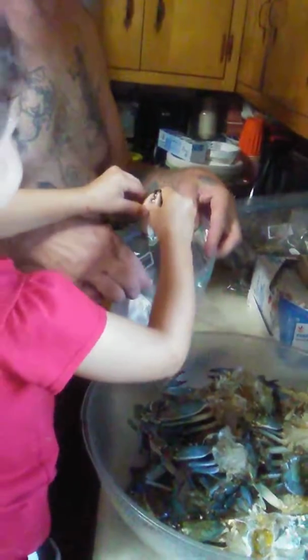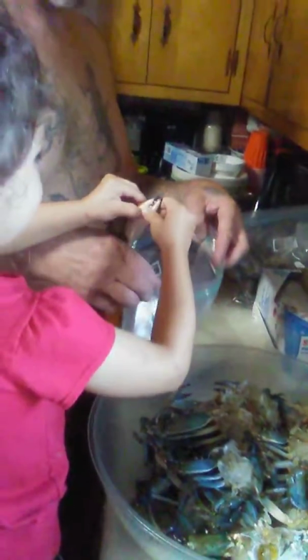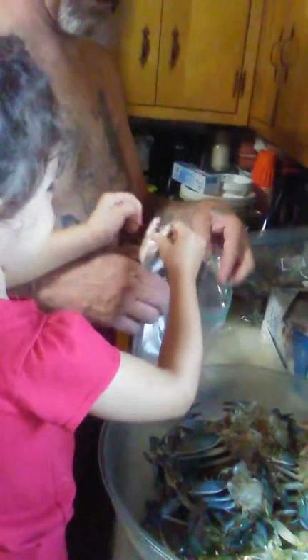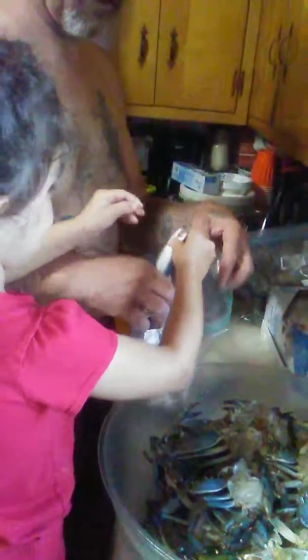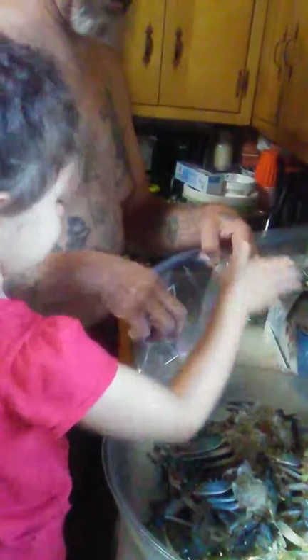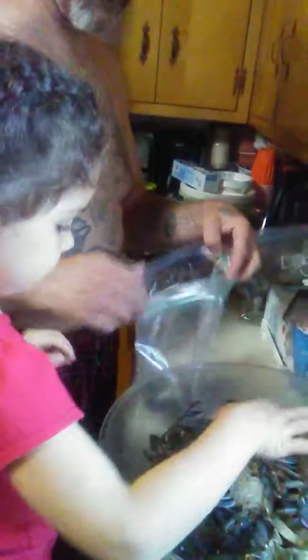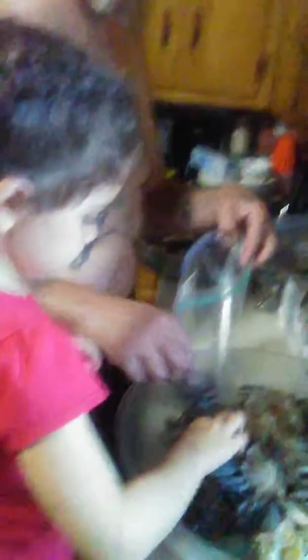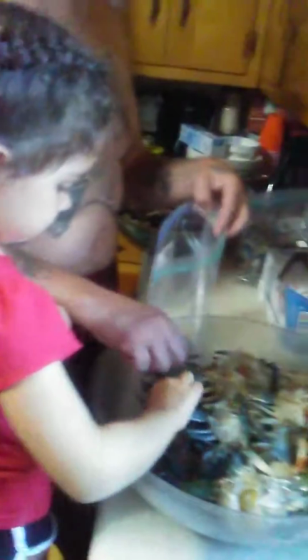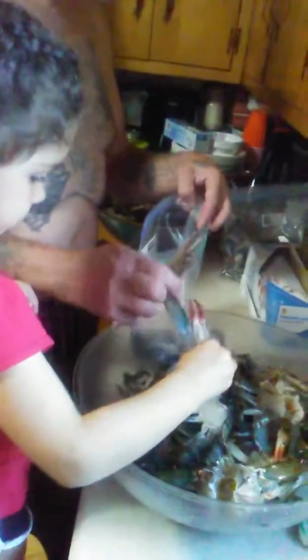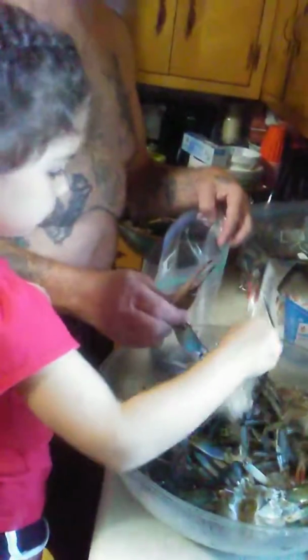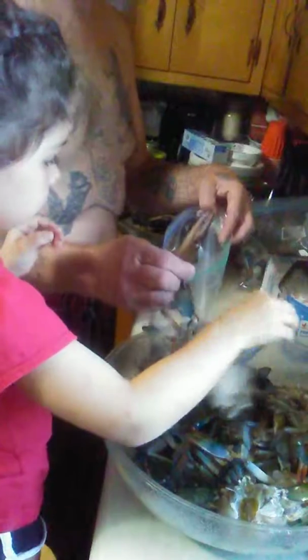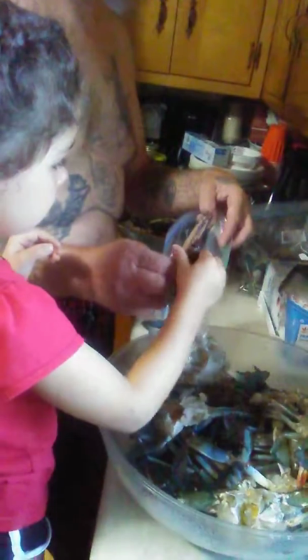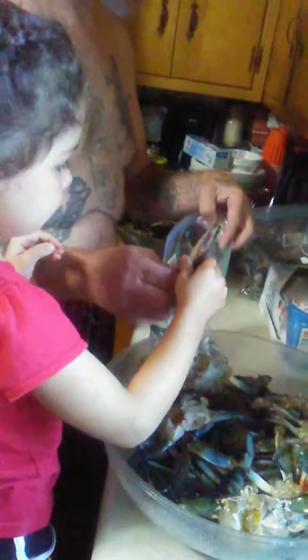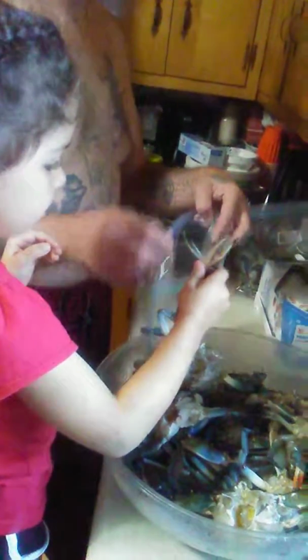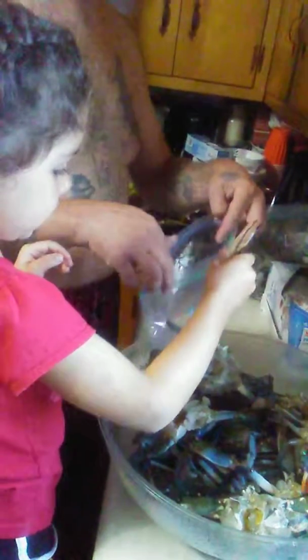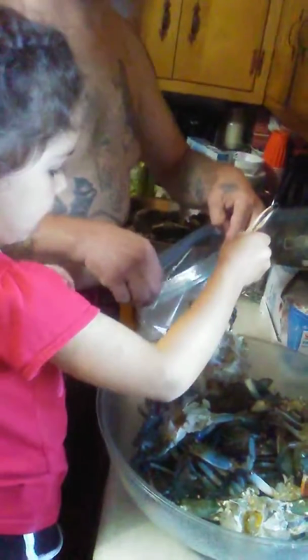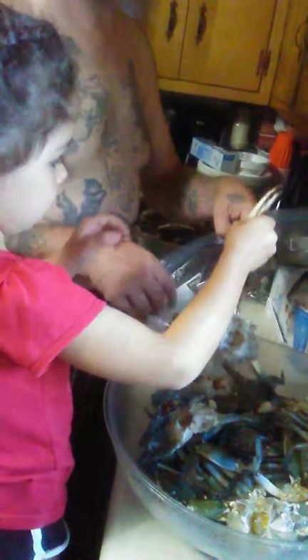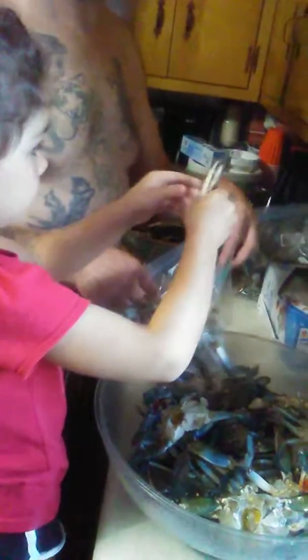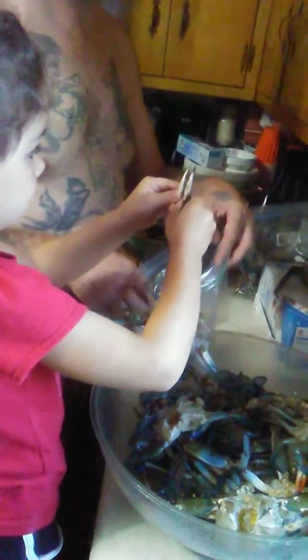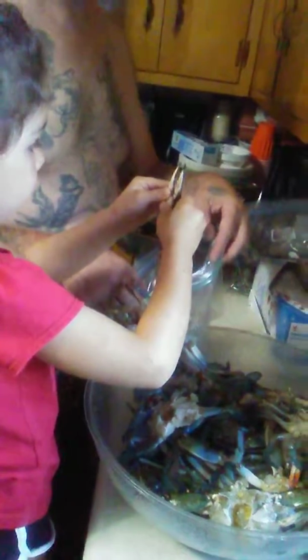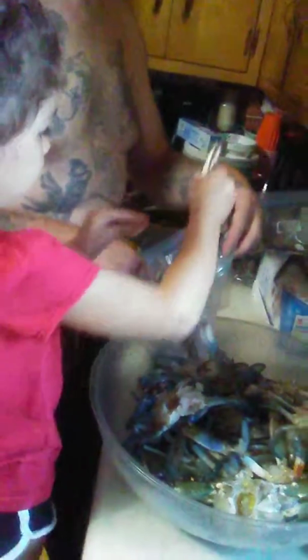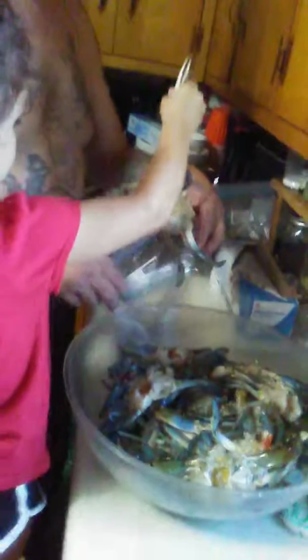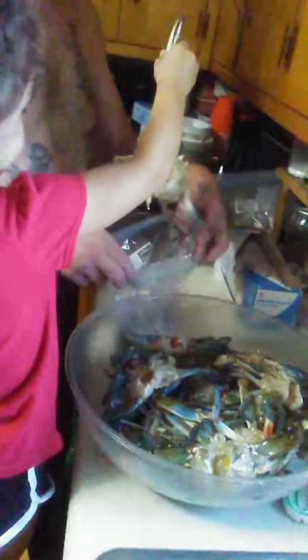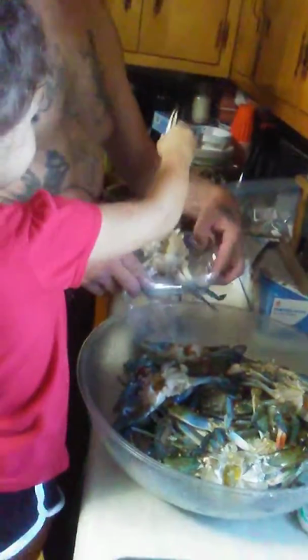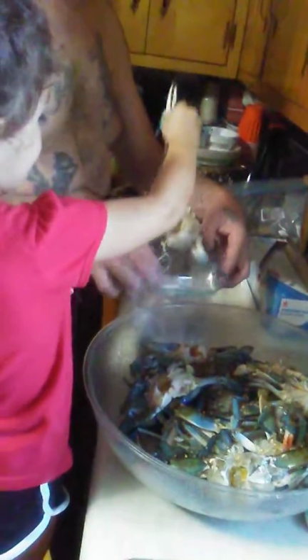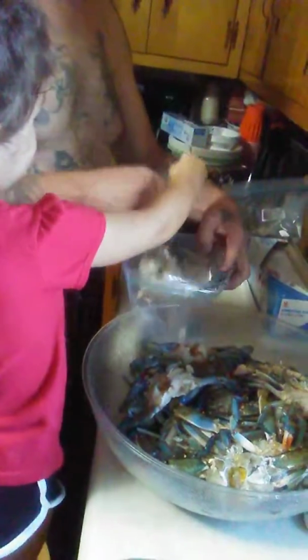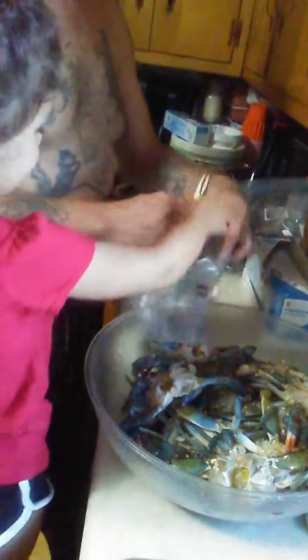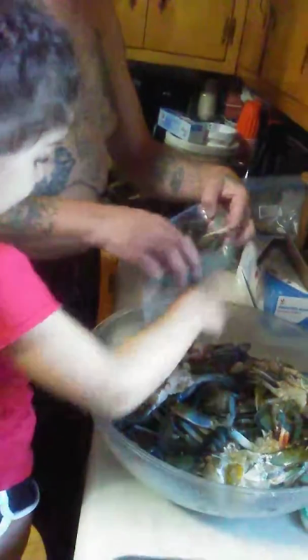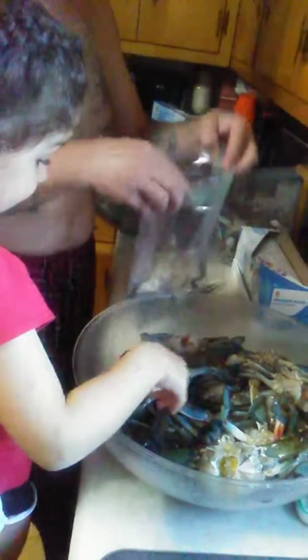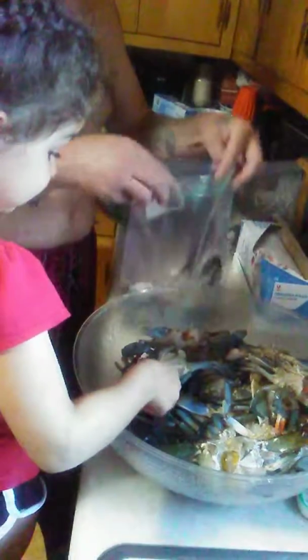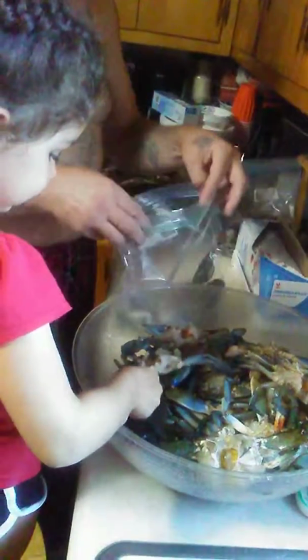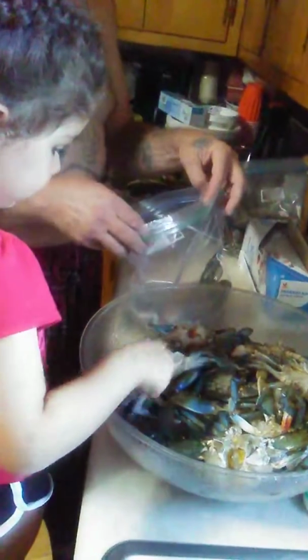Let's open it. It's gonna bite you. This one here — what is this one? A big crabby. Is it a boy or a girl? A boy. How do you know? It's a daddy. That's the daddy actually.